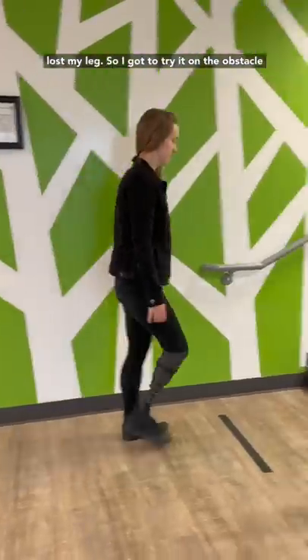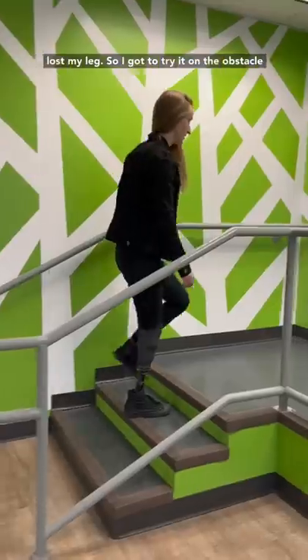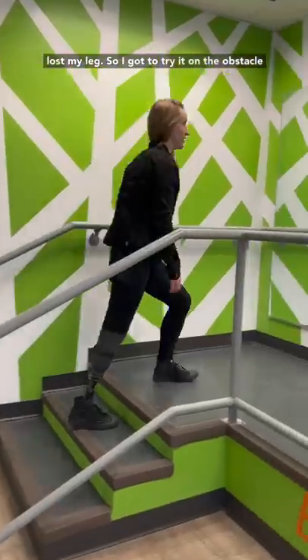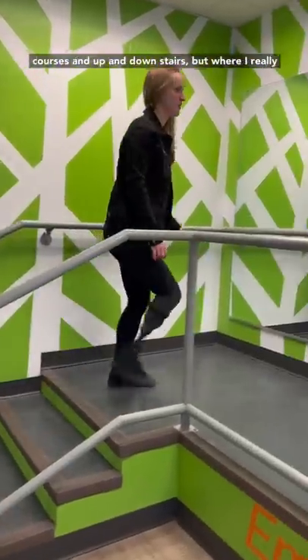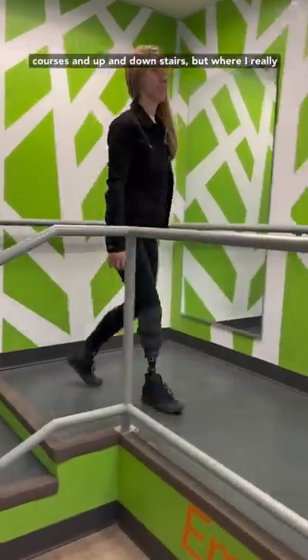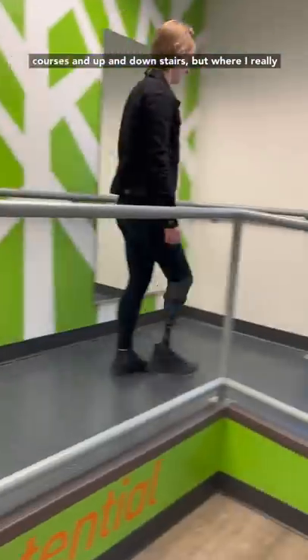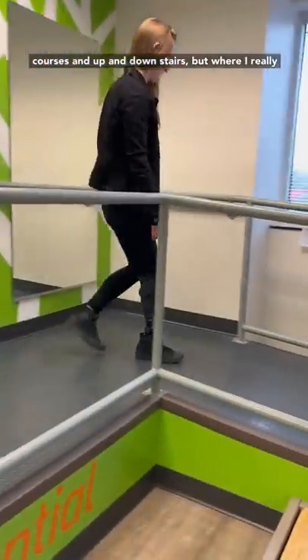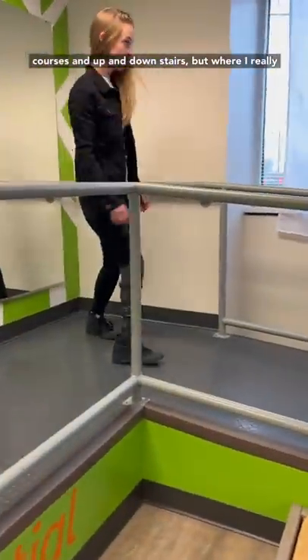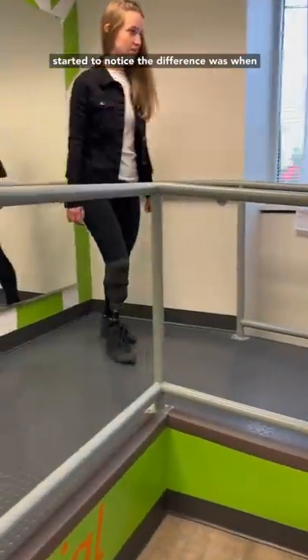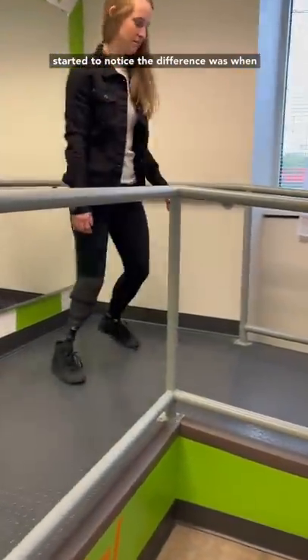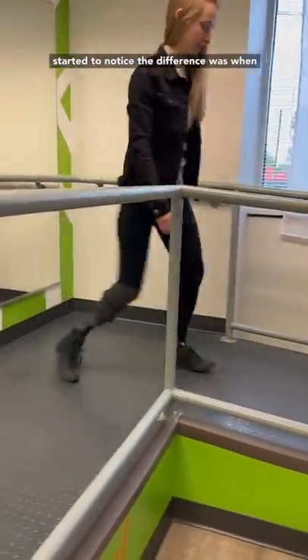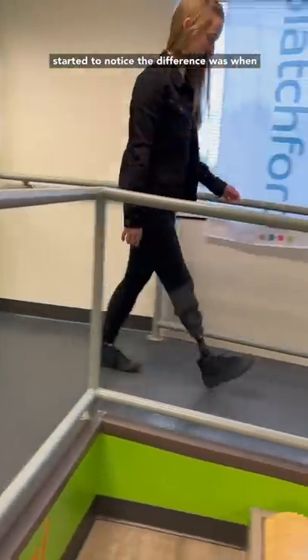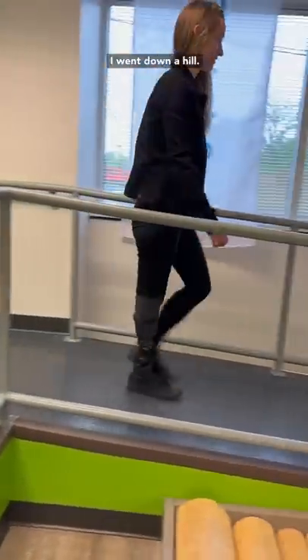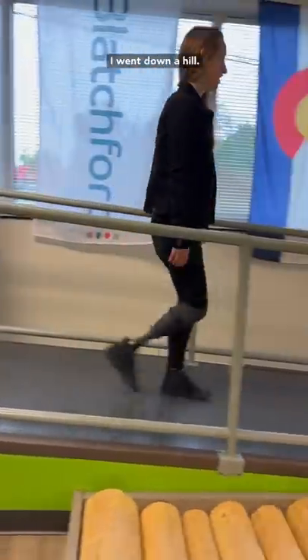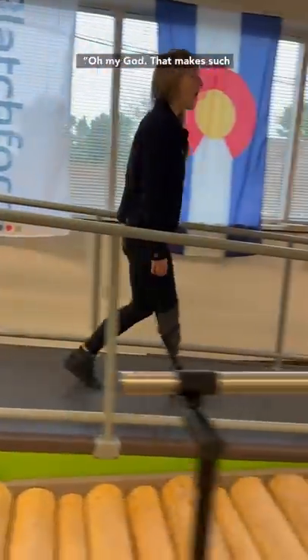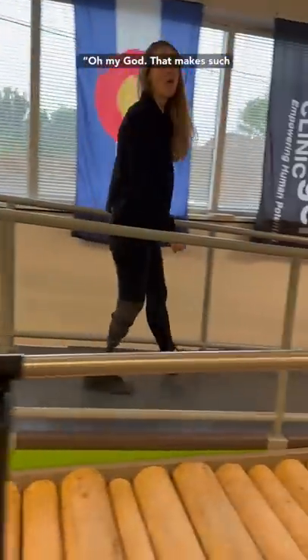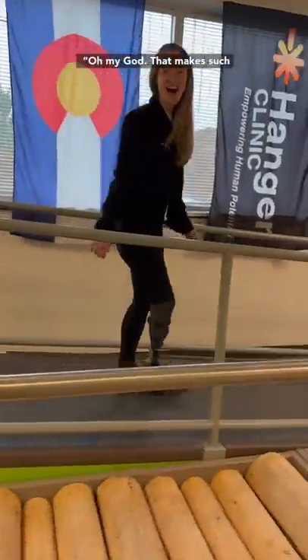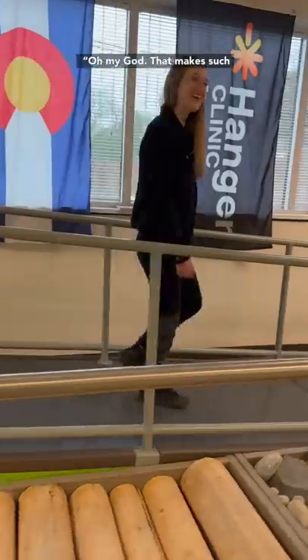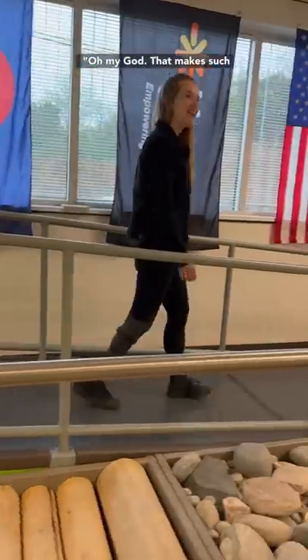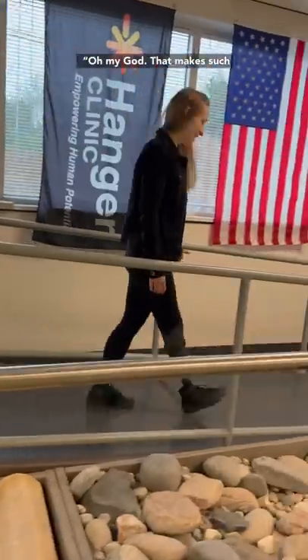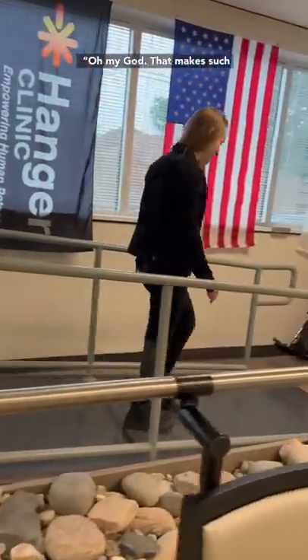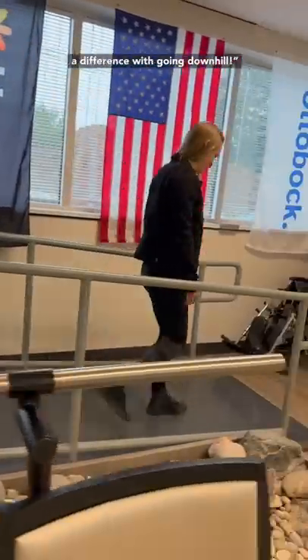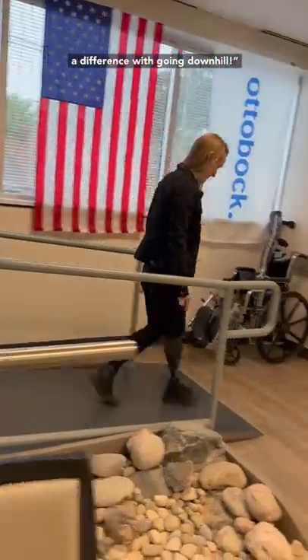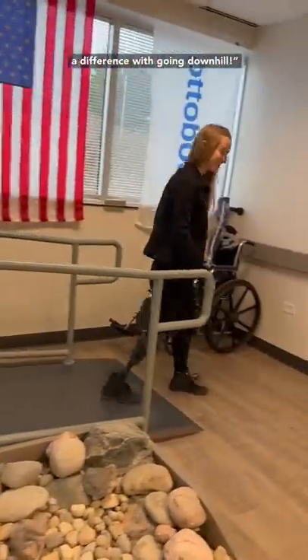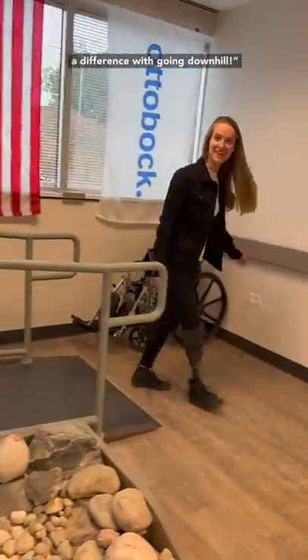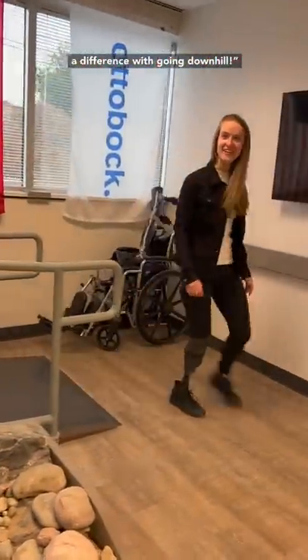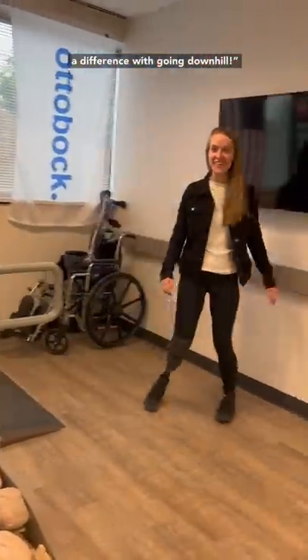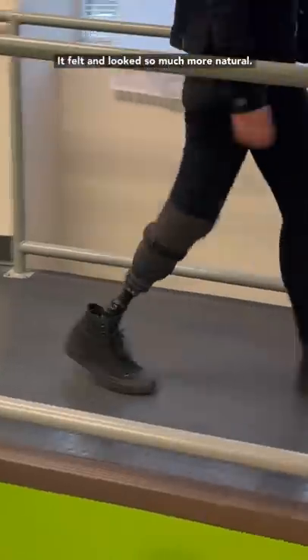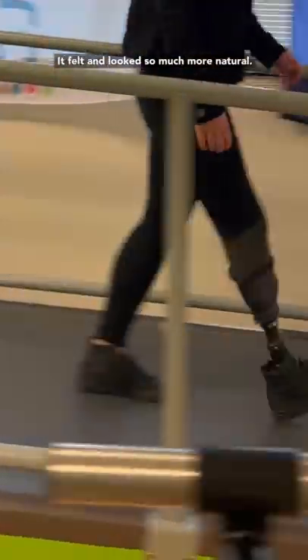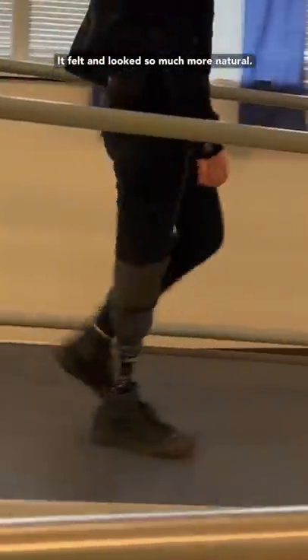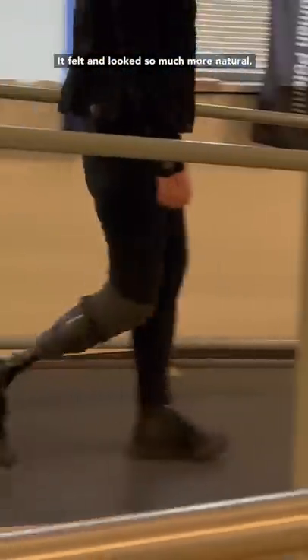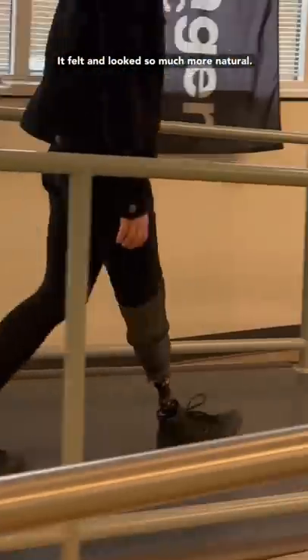So I got to try it on the obstacle courses, up and down stairs, but where I really started to notice the difference was when I went down a hill. Oh my God, that makes such a difference going downhill. It felt and looked so much more natural.